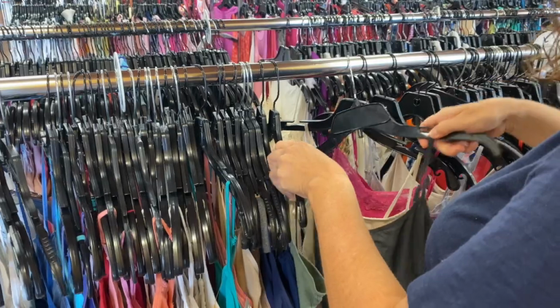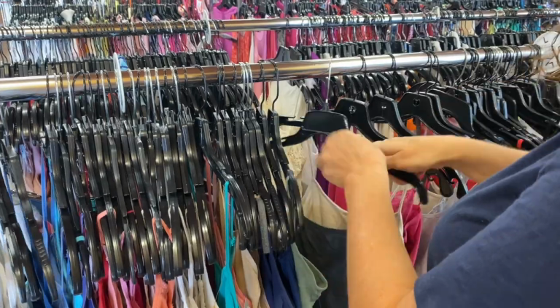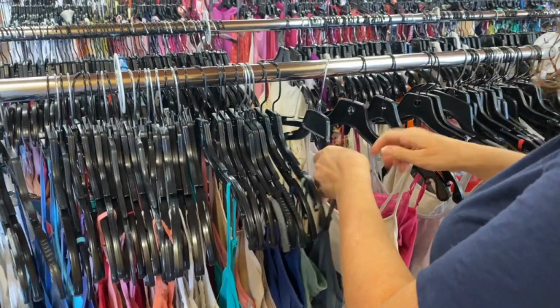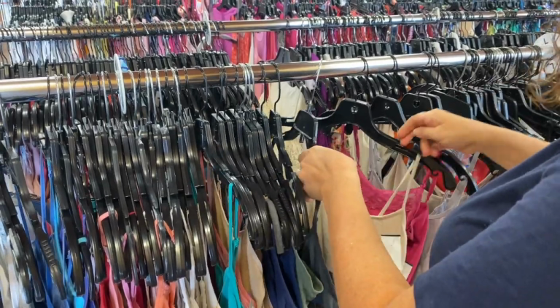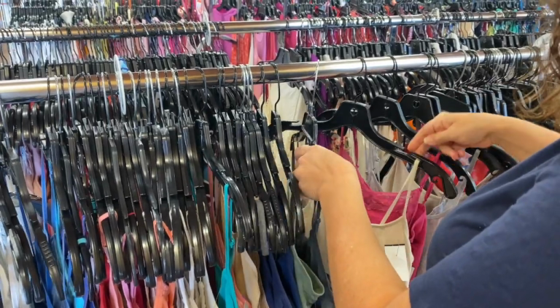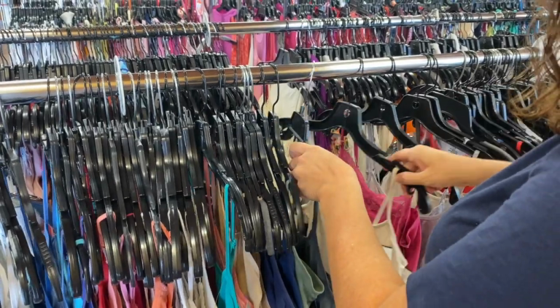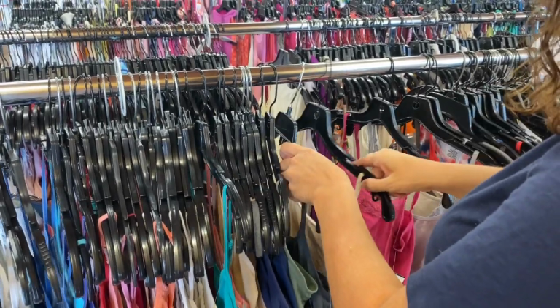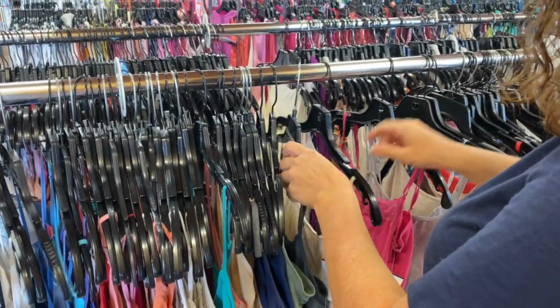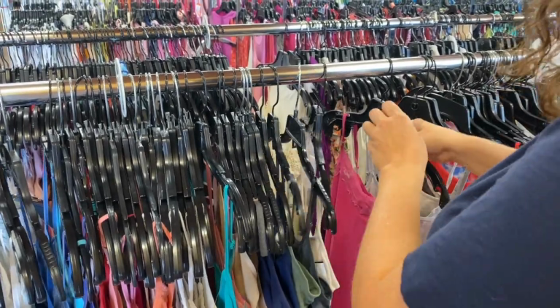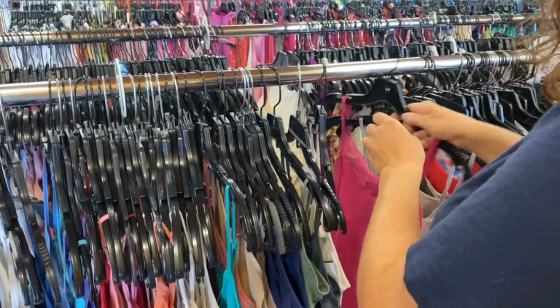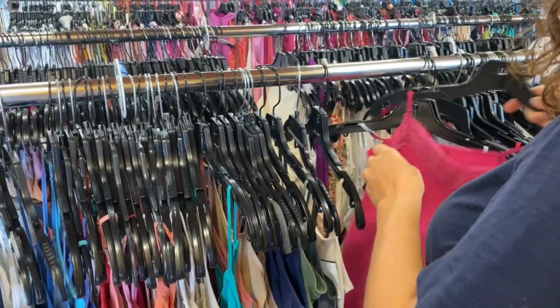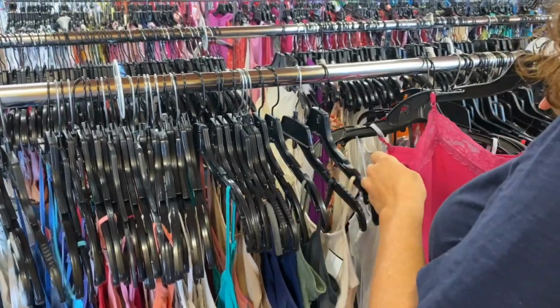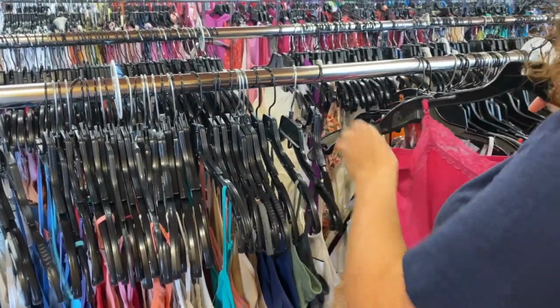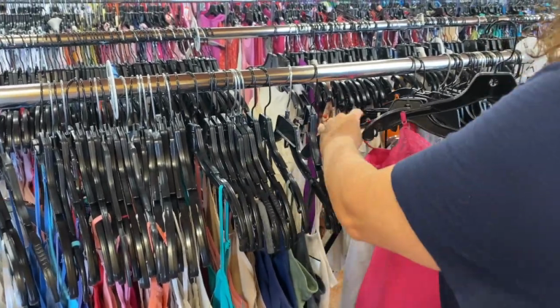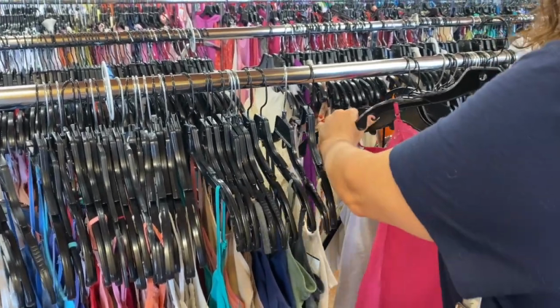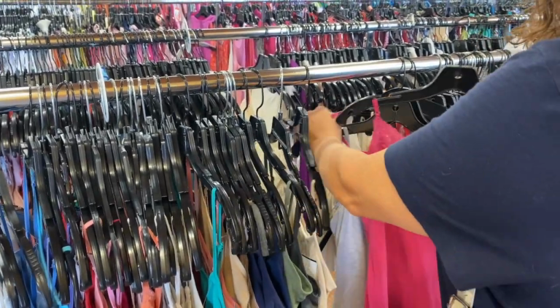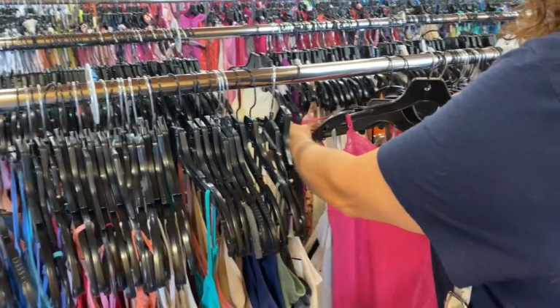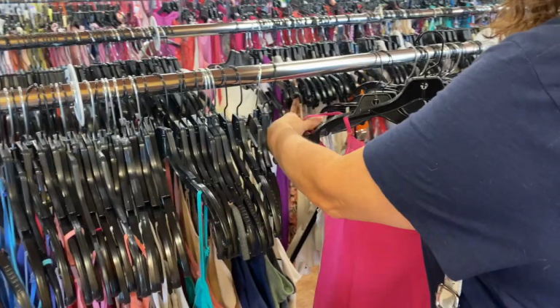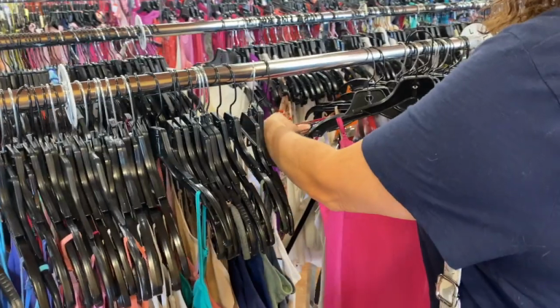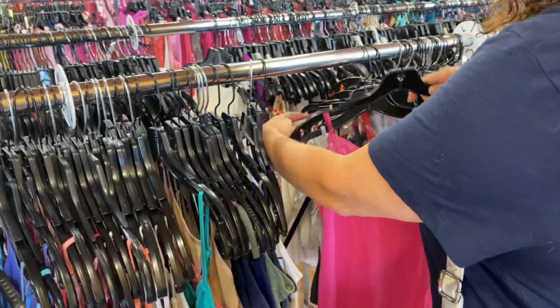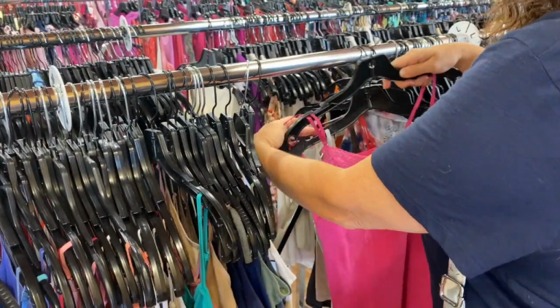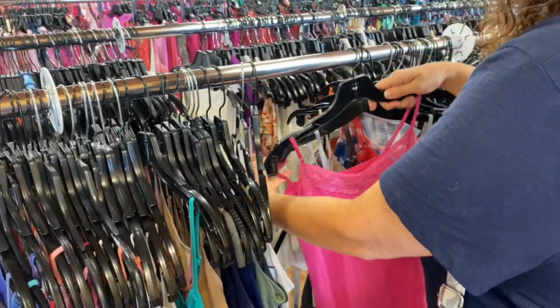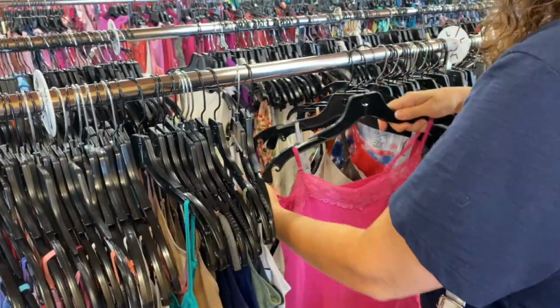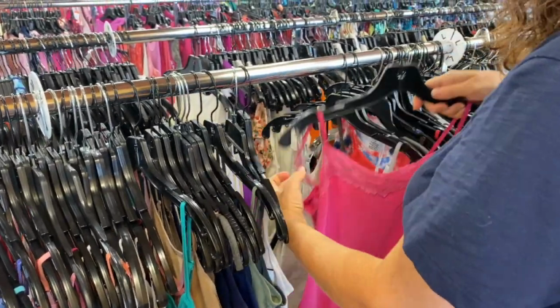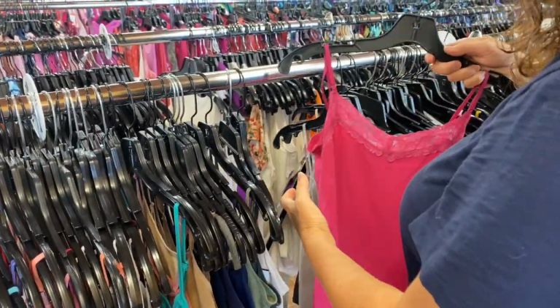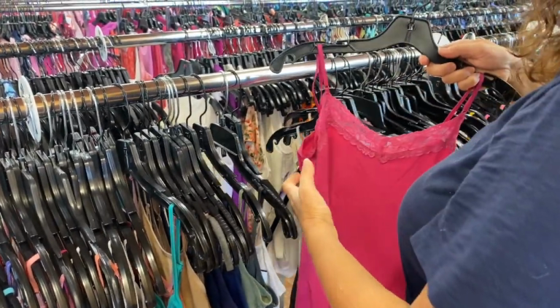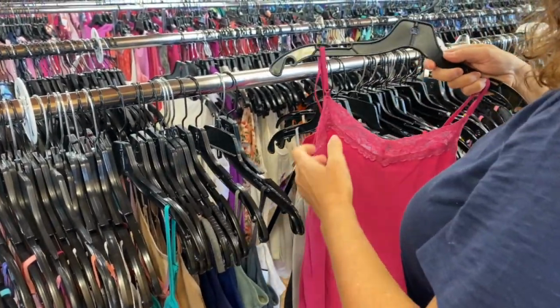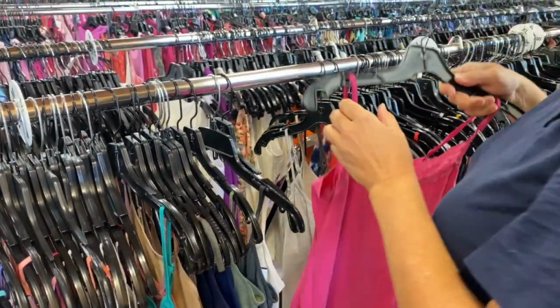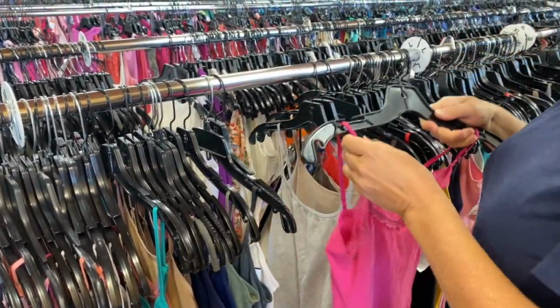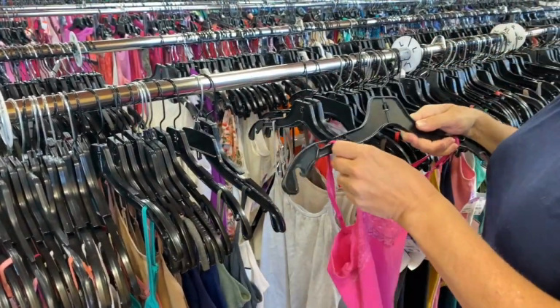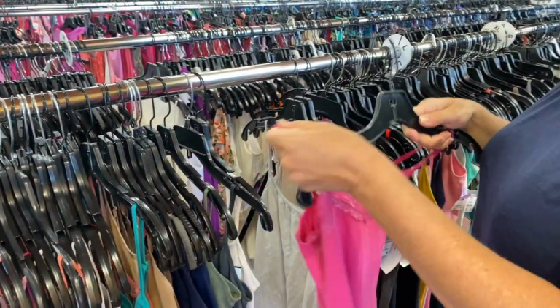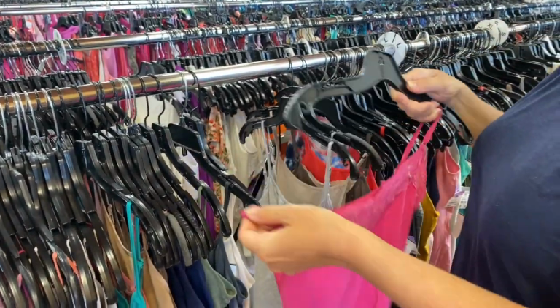If you're frustrated, it will just continue to tangle. When the clothes are tangled together, you have to separate them one by one.